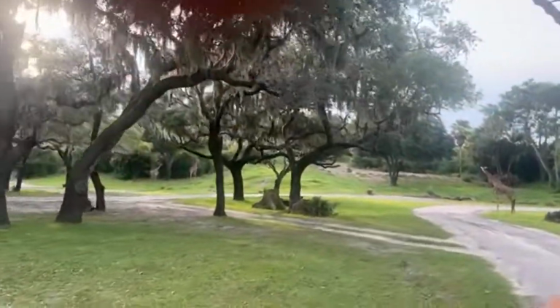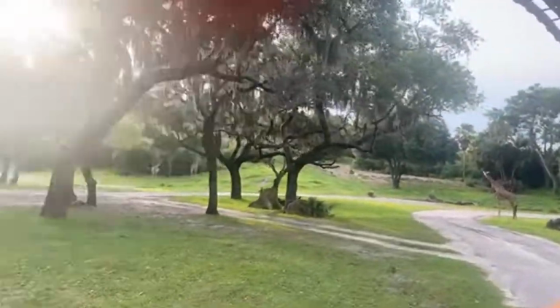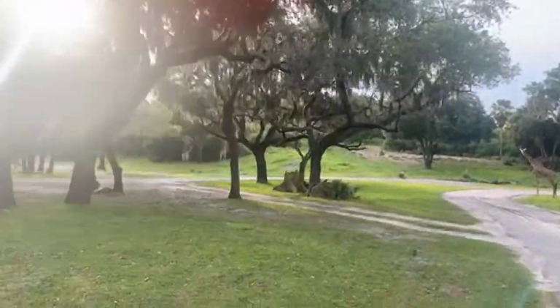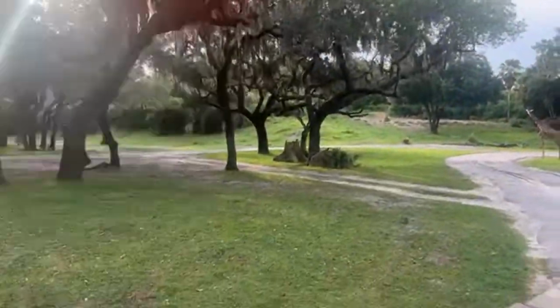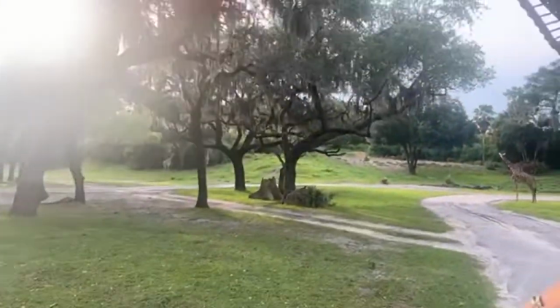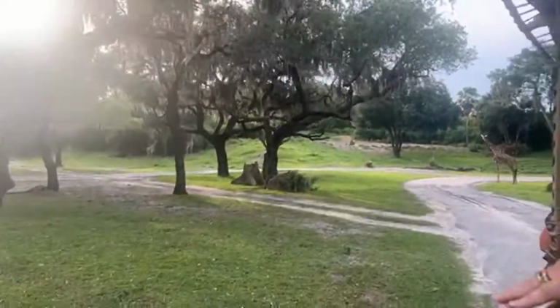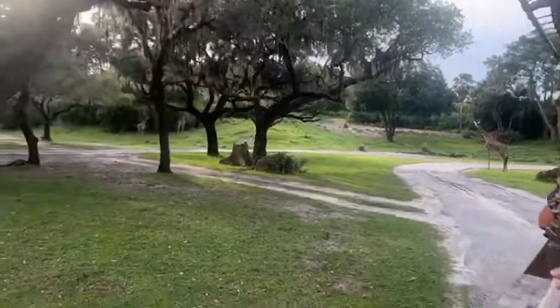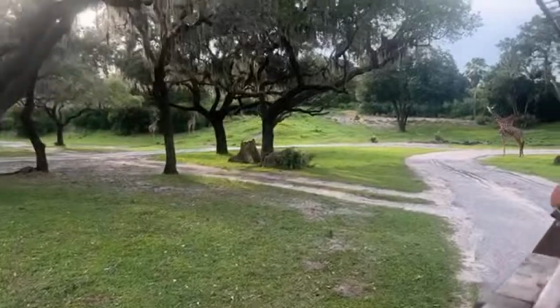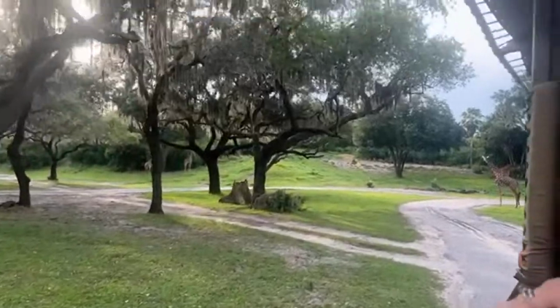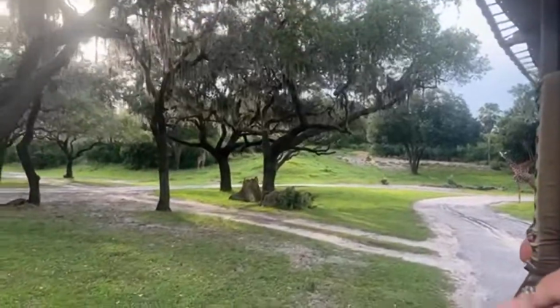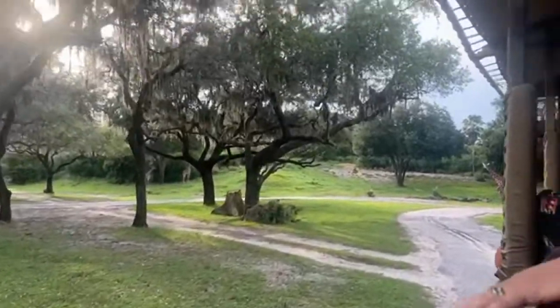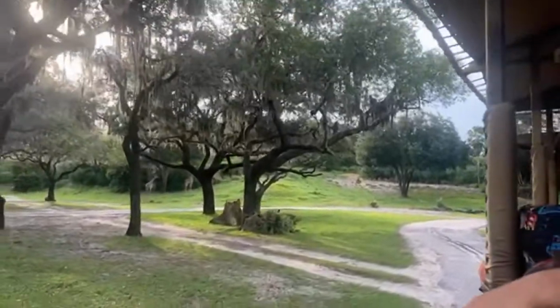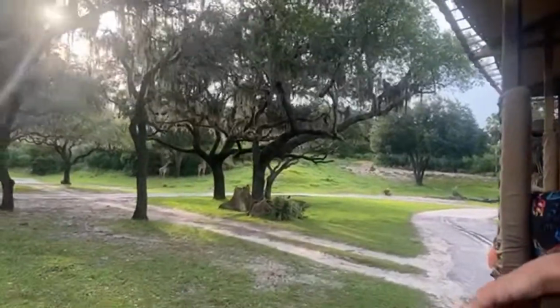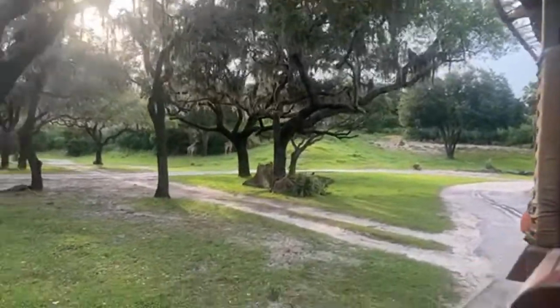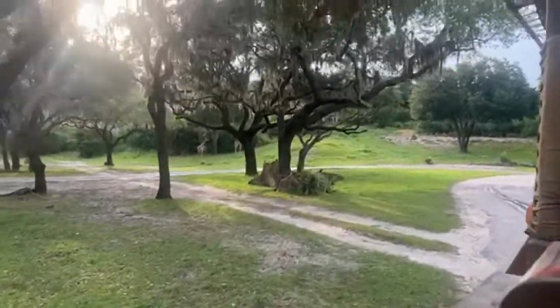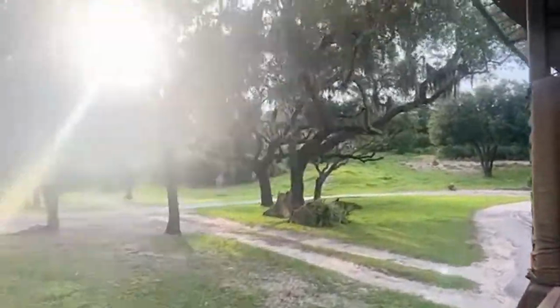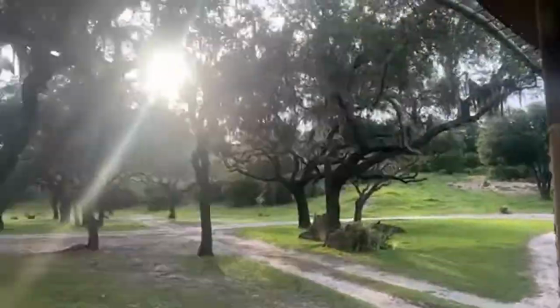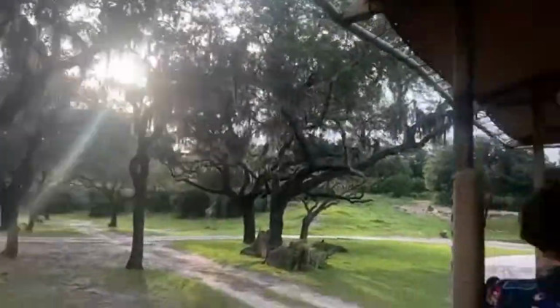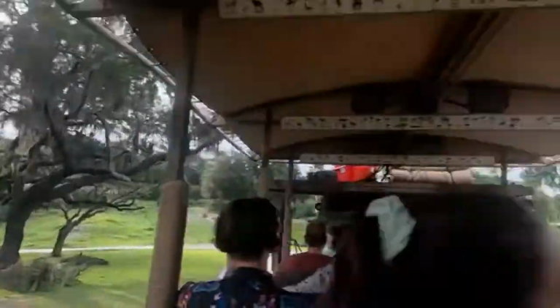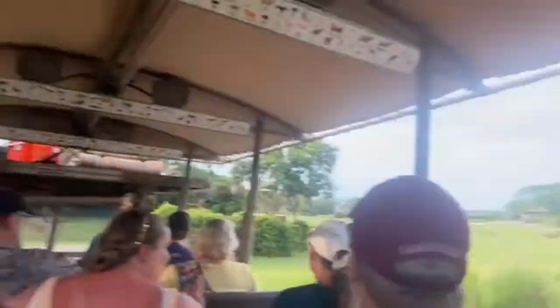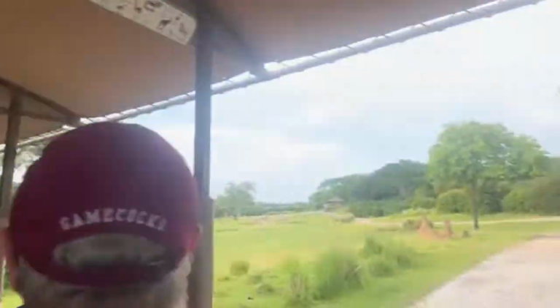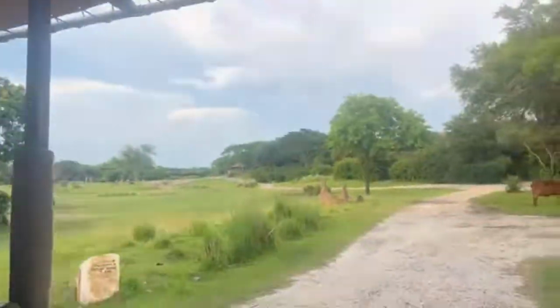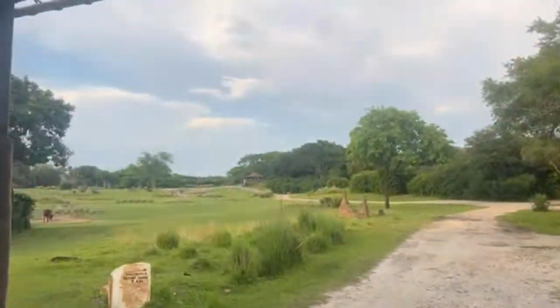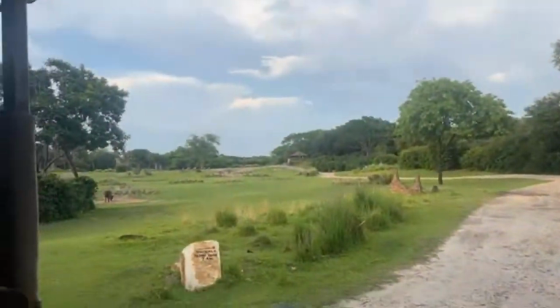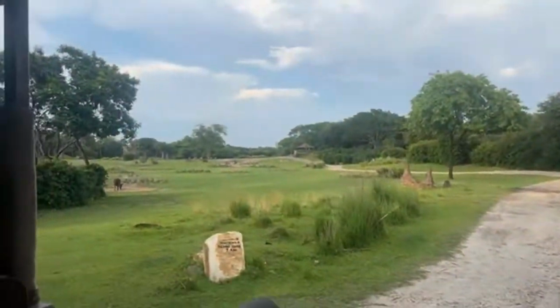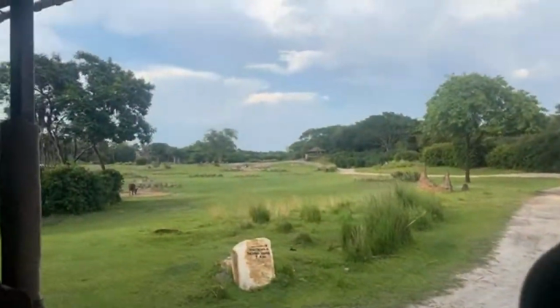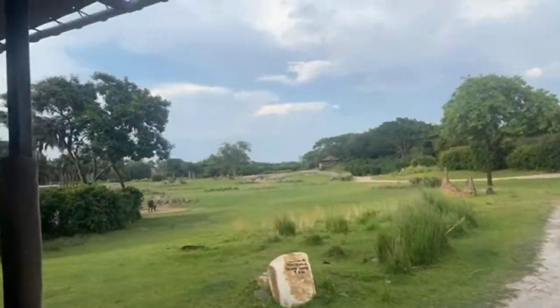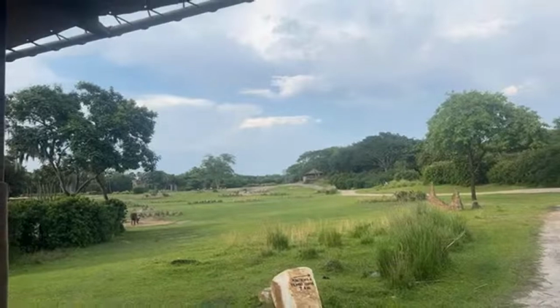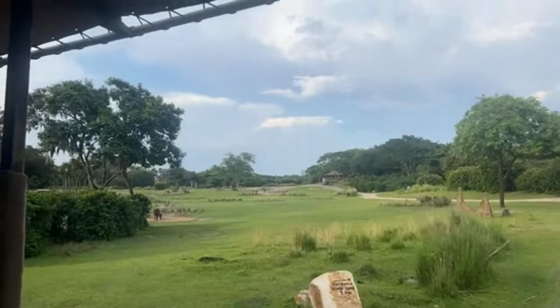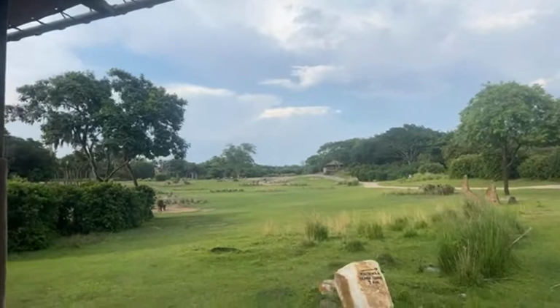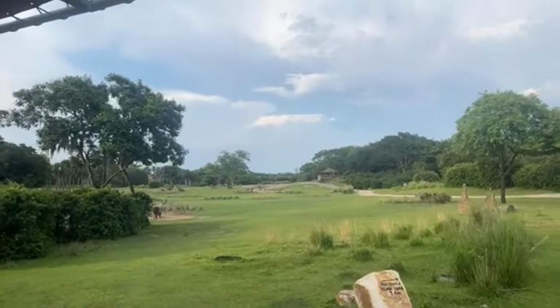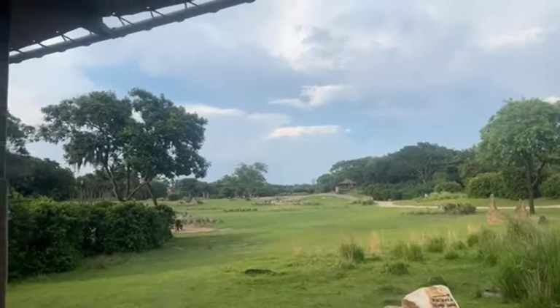Another good view of these Ankole cattle — and they are domesticated cattle. If you have an Ankole cow in Africa, it's actually seen as a sign of wealth.